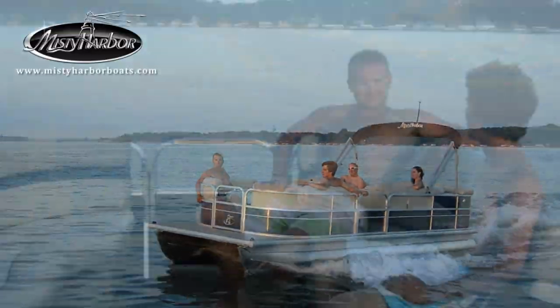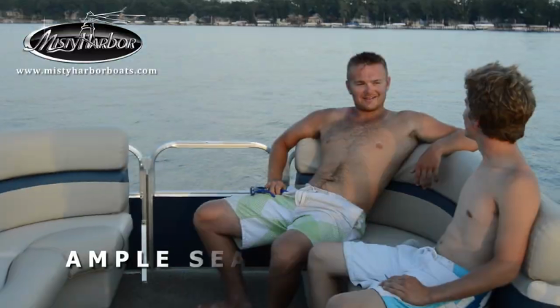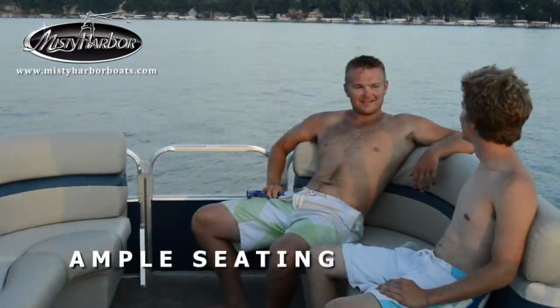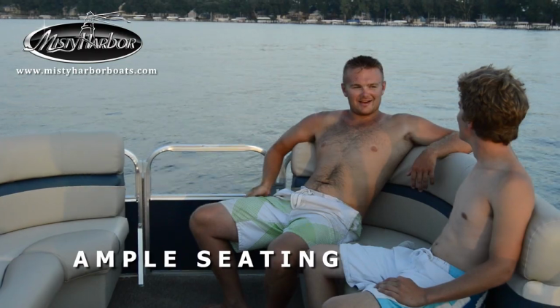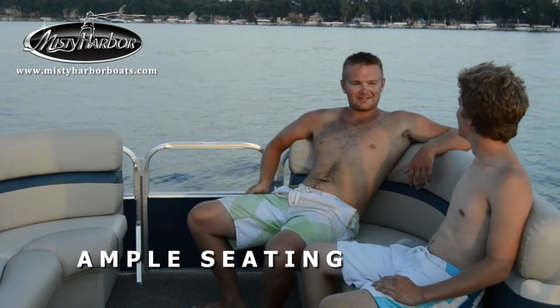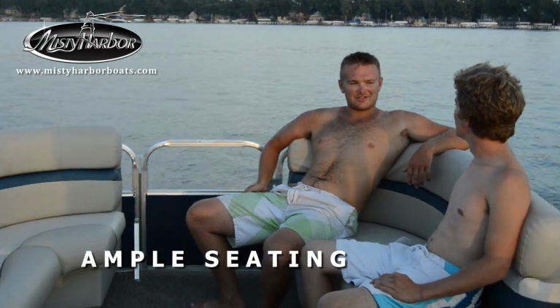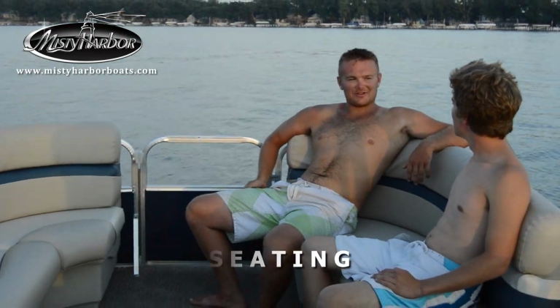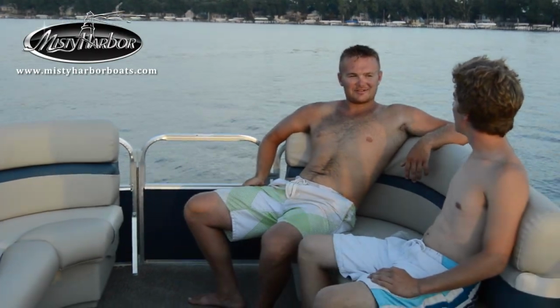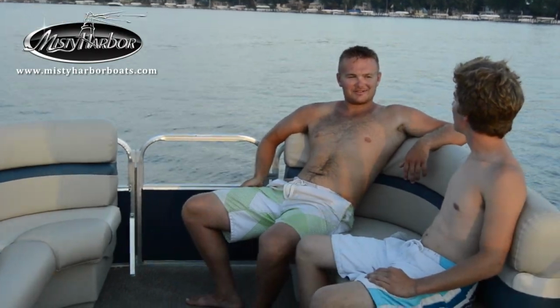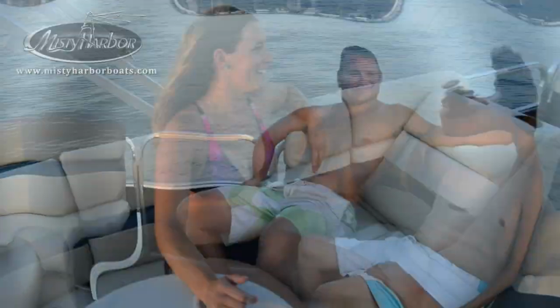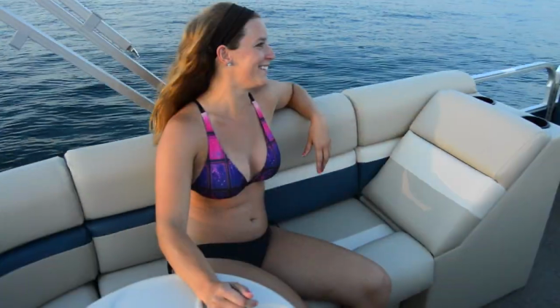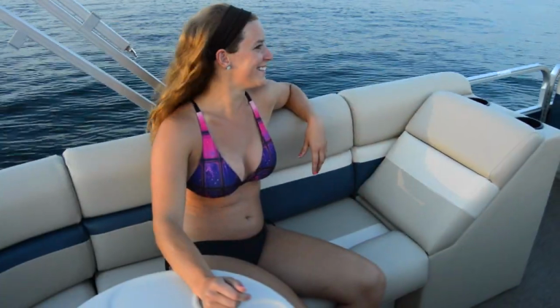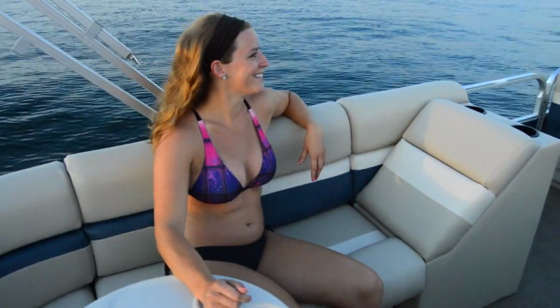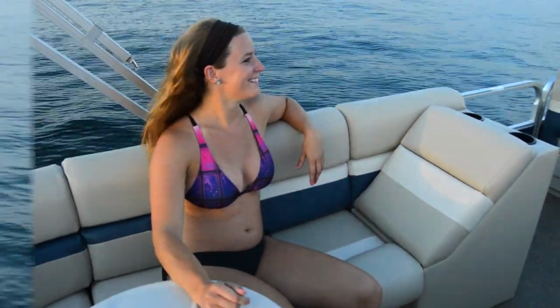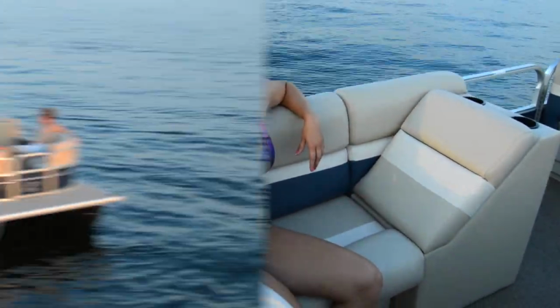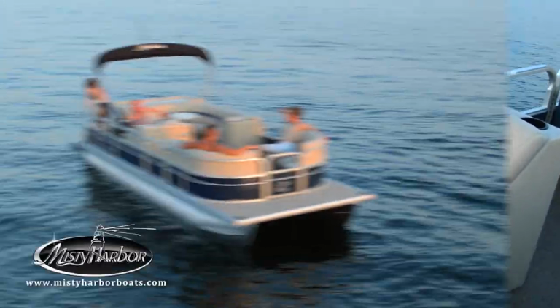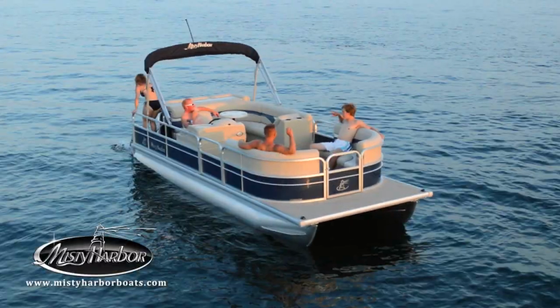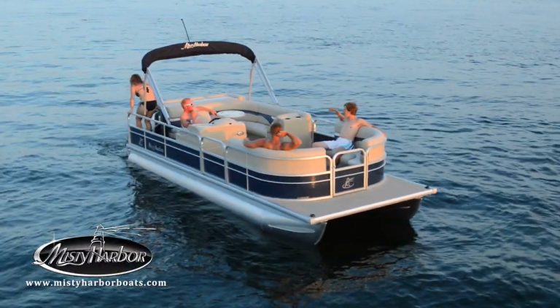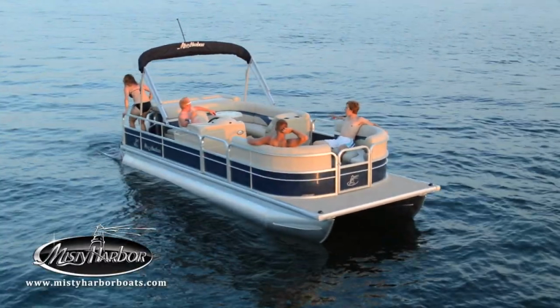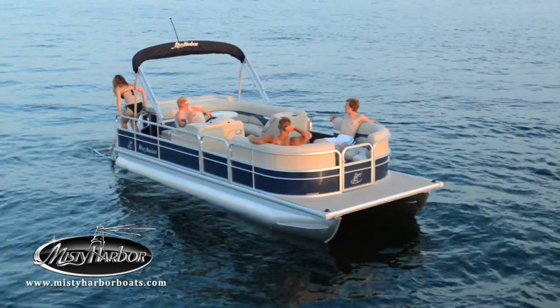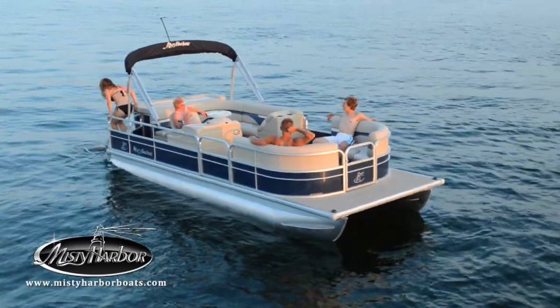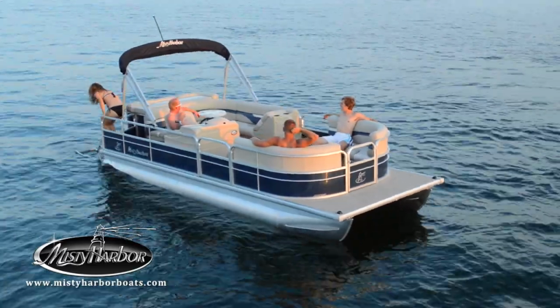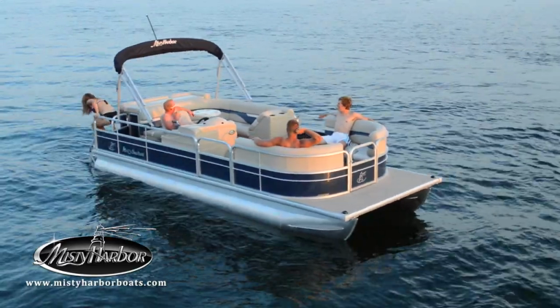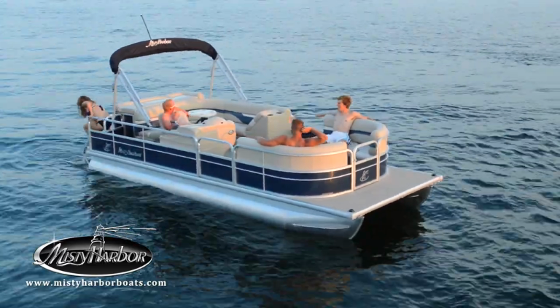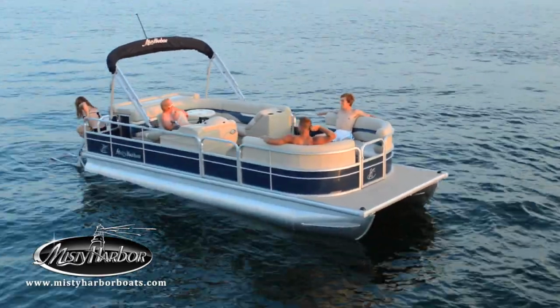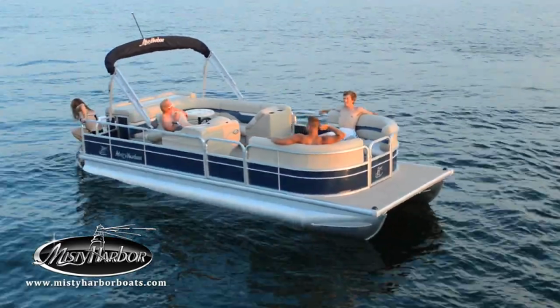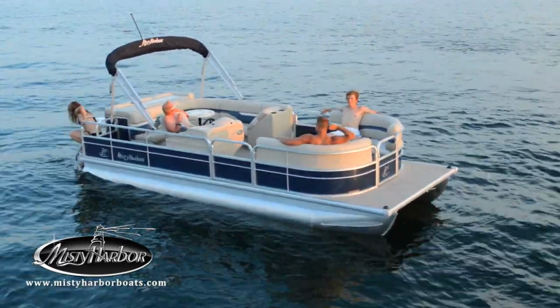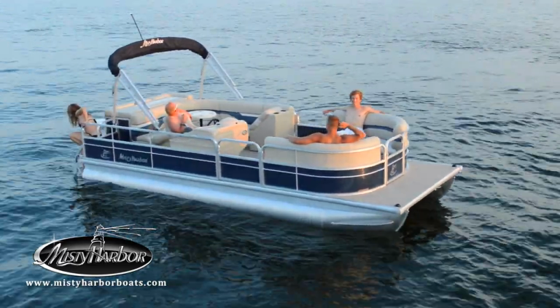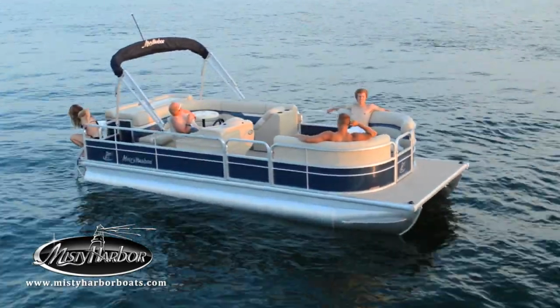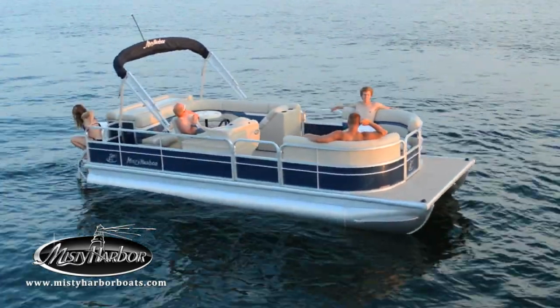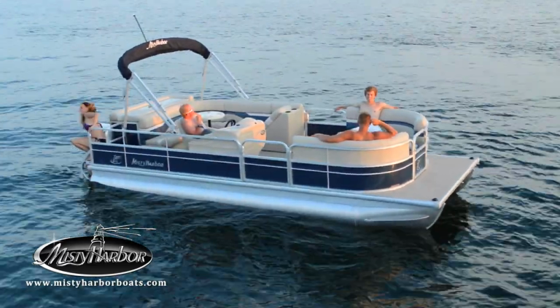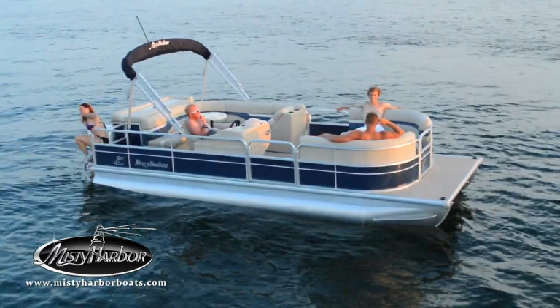Ample seating allows plenty of space to stretch out and enjoy time on the water. And it only takes a few steps from the roomy captain's chair to the rear boarding ladder for a quick dip to cool off.